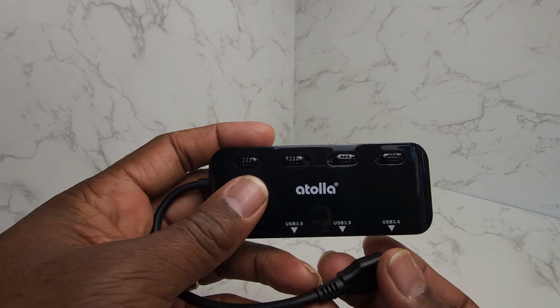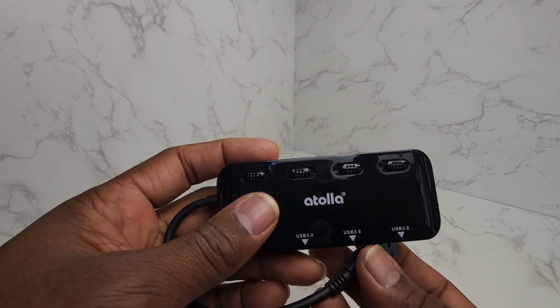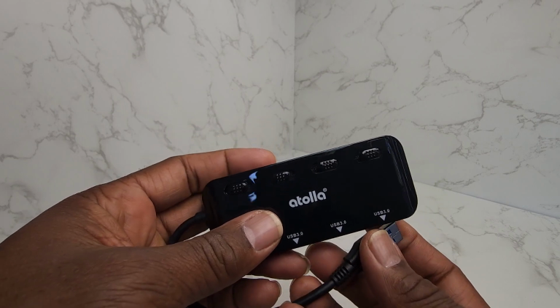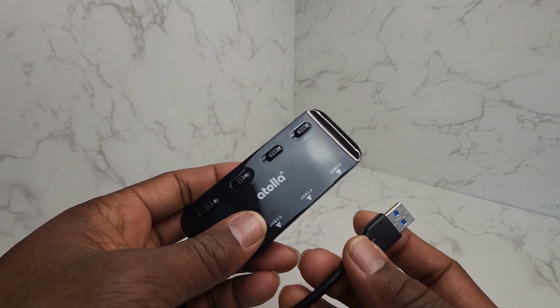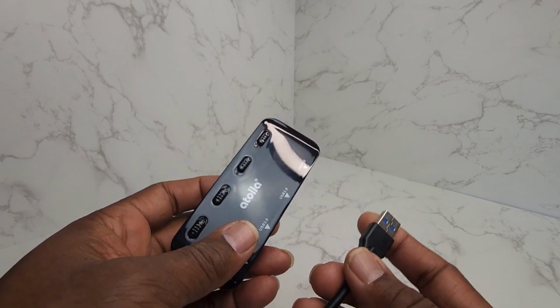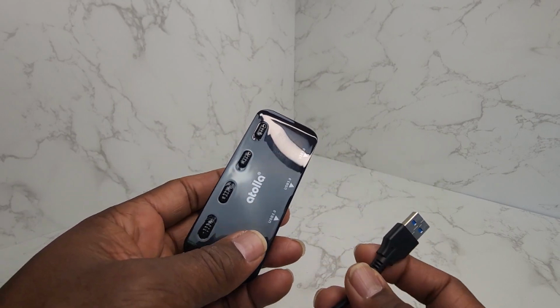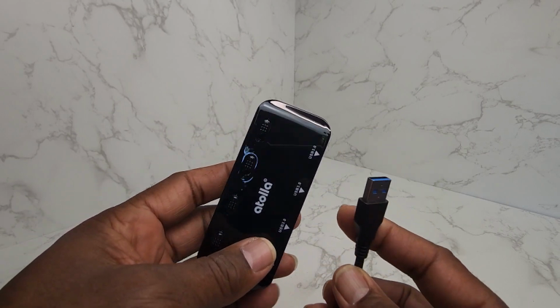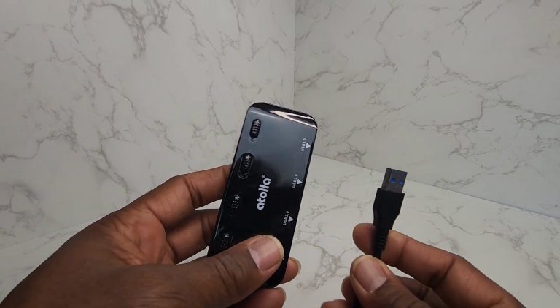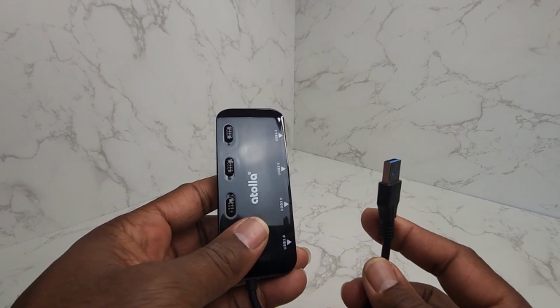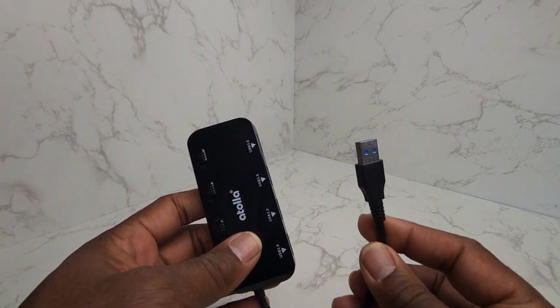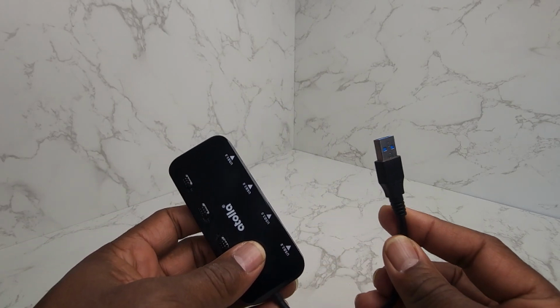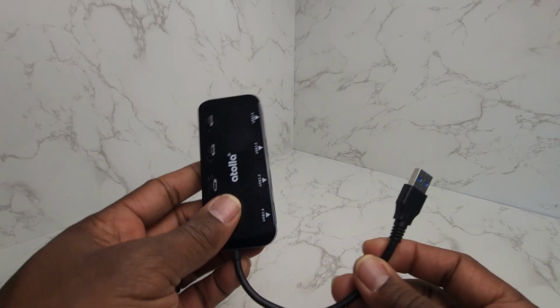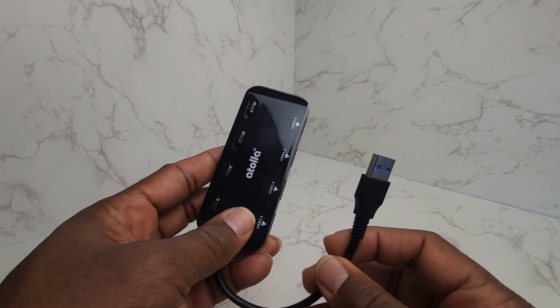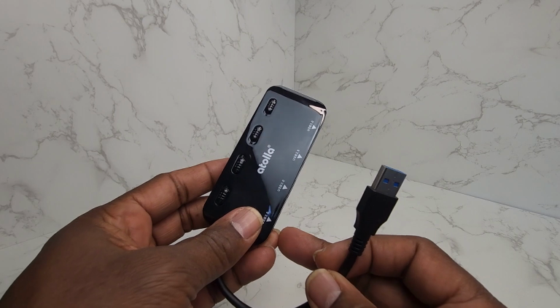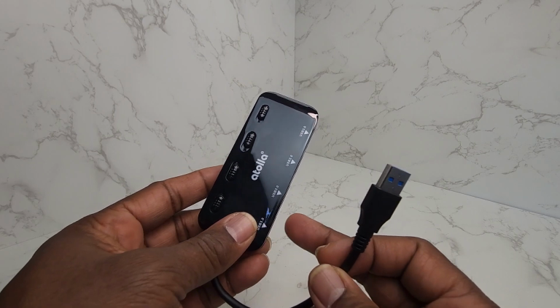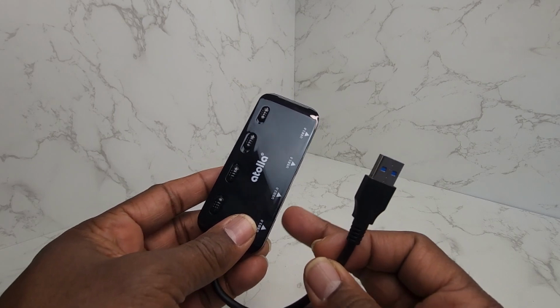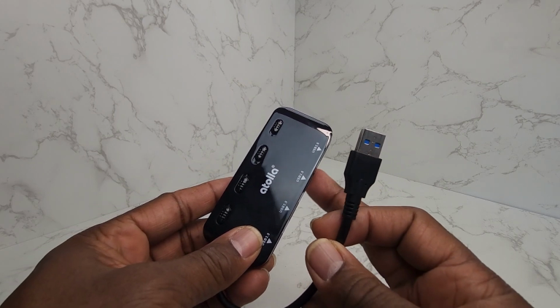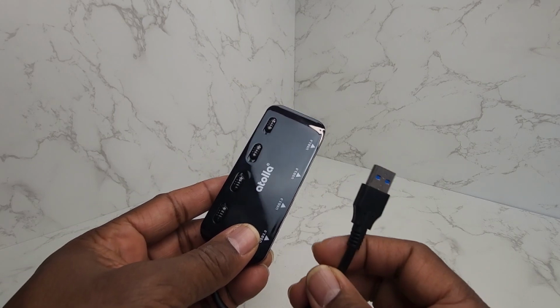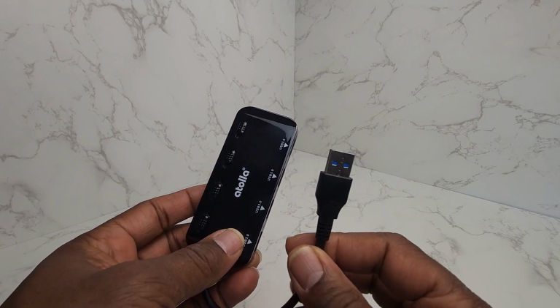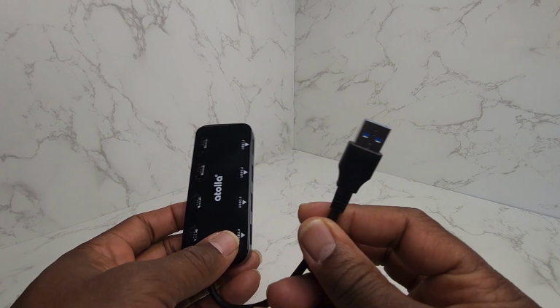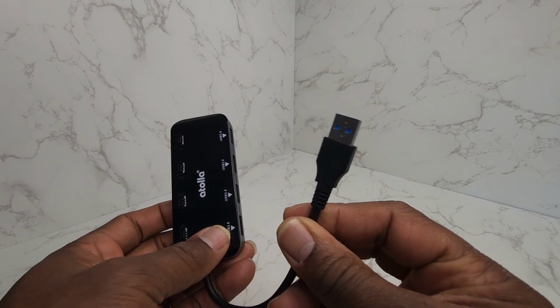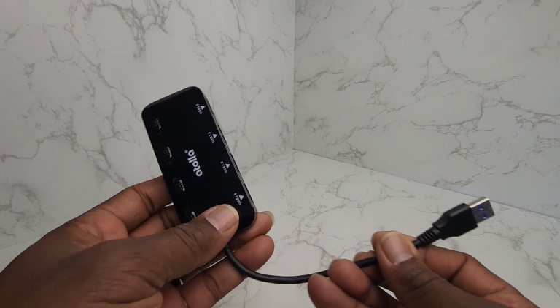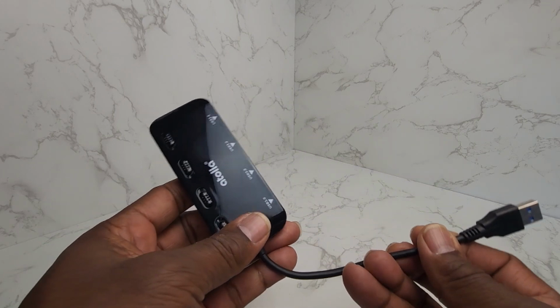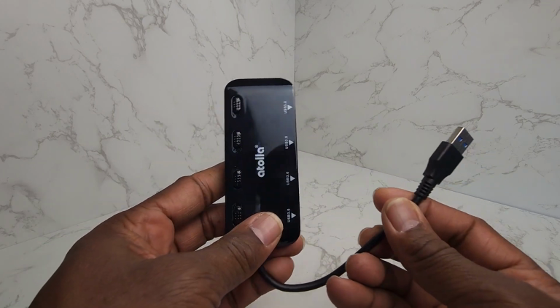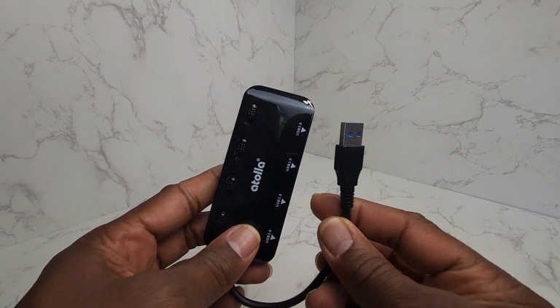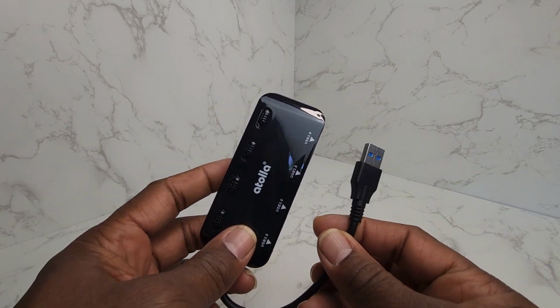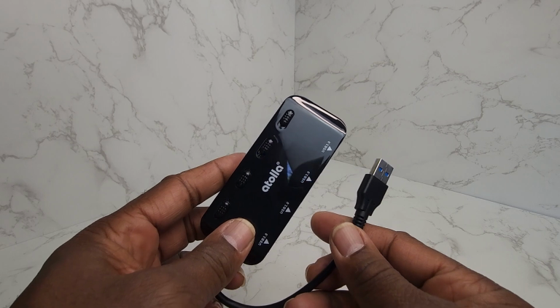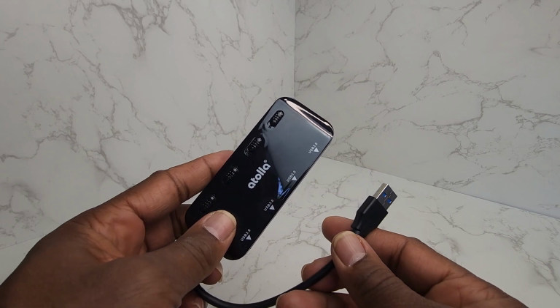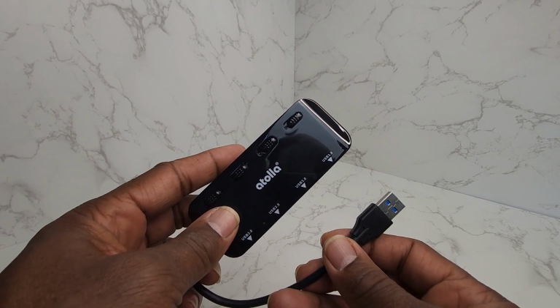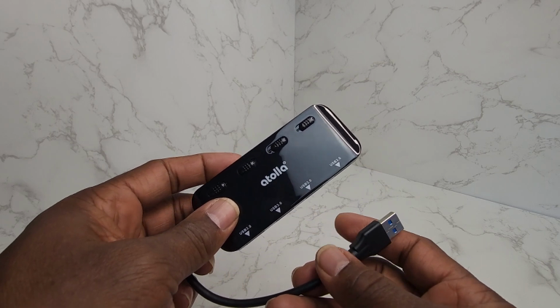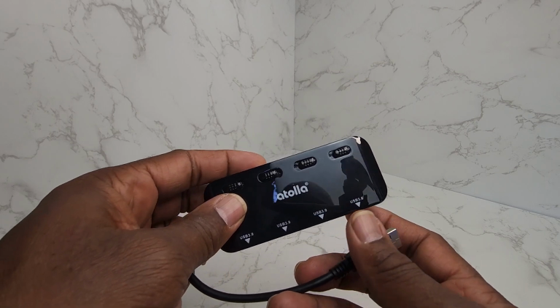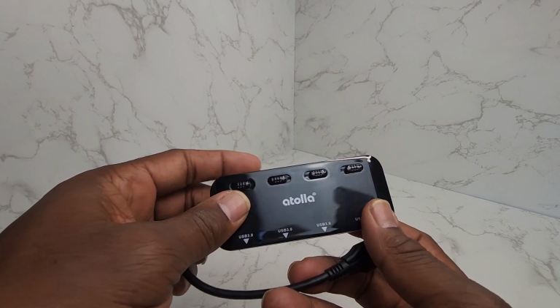If you're like me, I've got a bunch of stuff running out of the back of my computer, so I needed some more ports. I got this extender and it gives you four extra ports that you can plug your USB devices into.